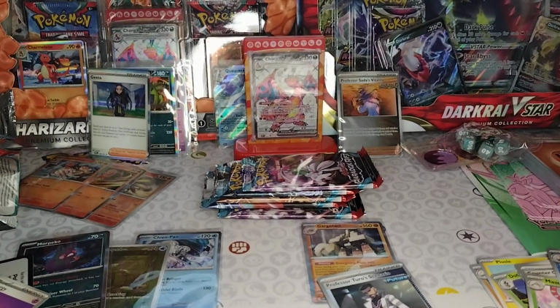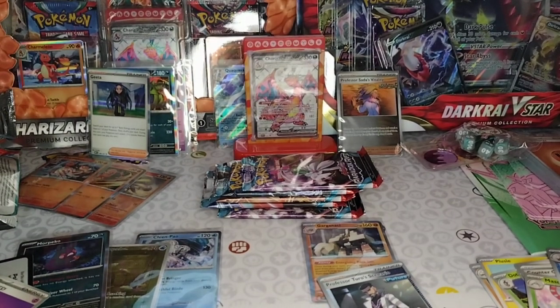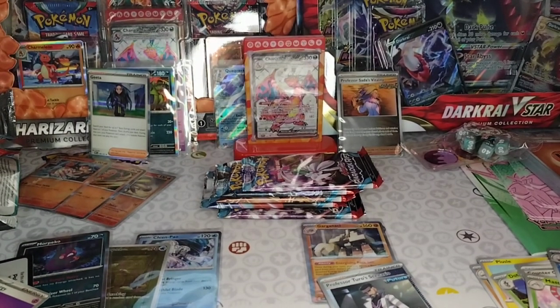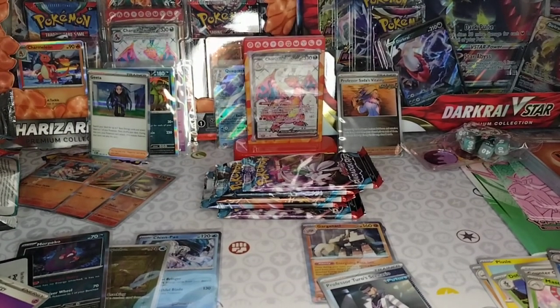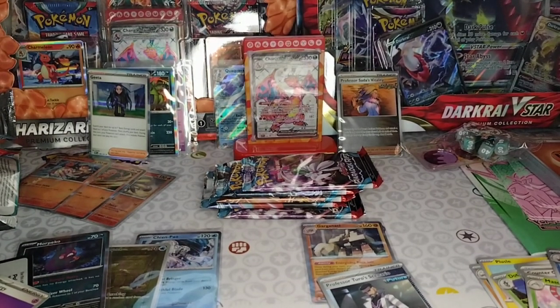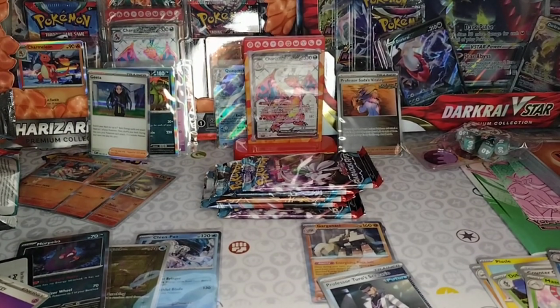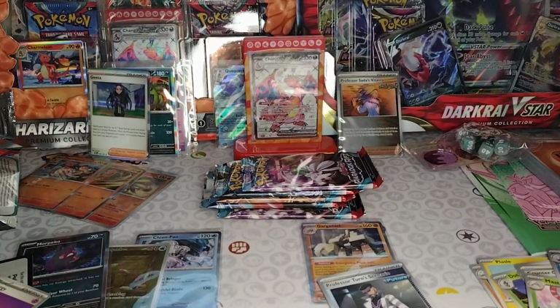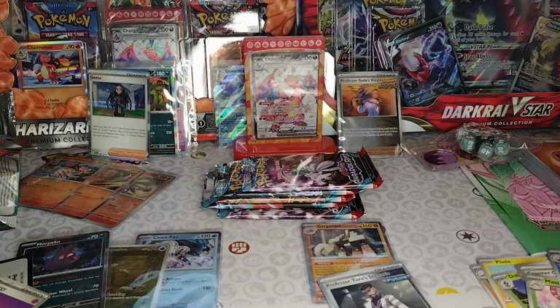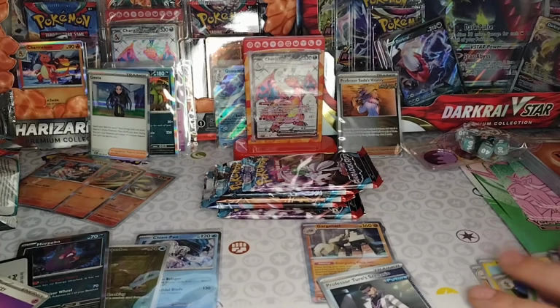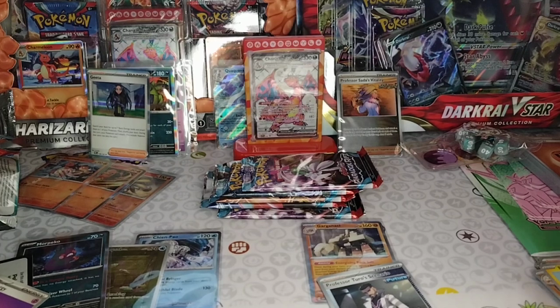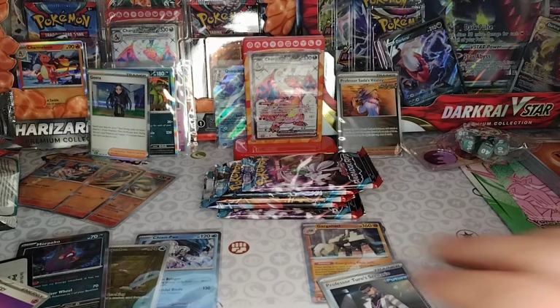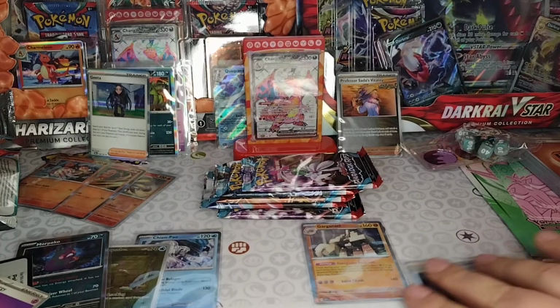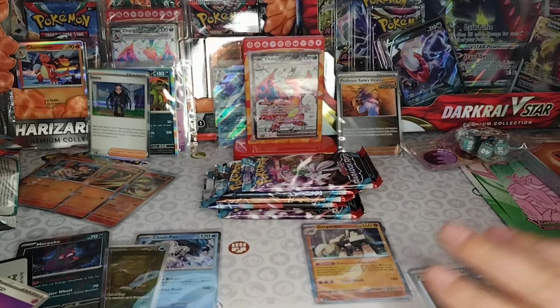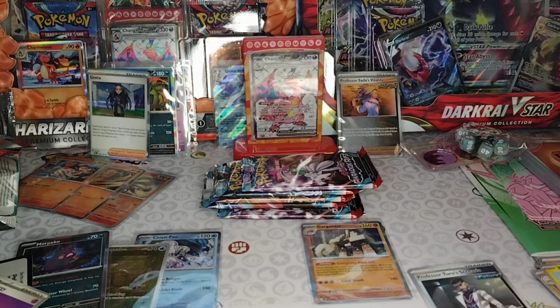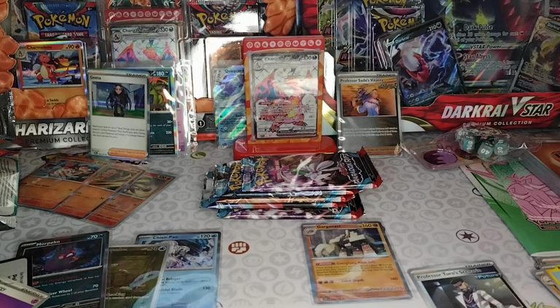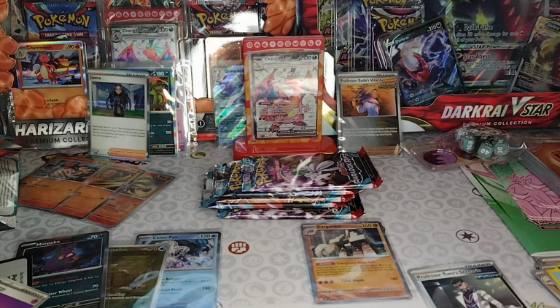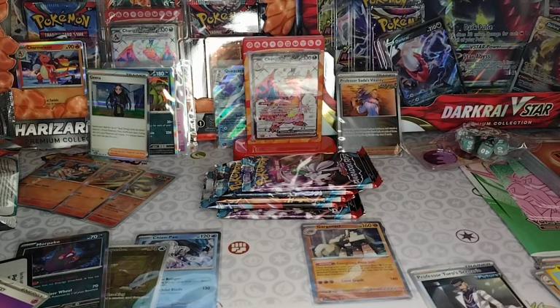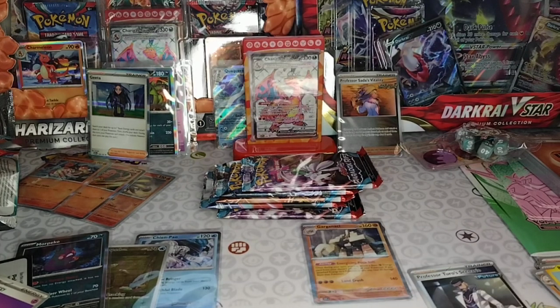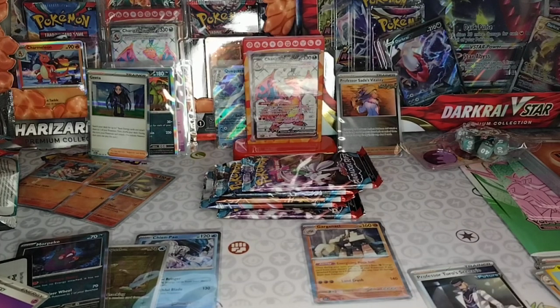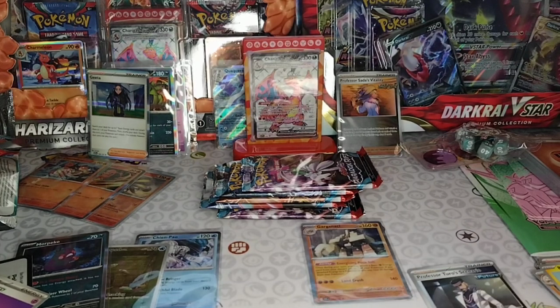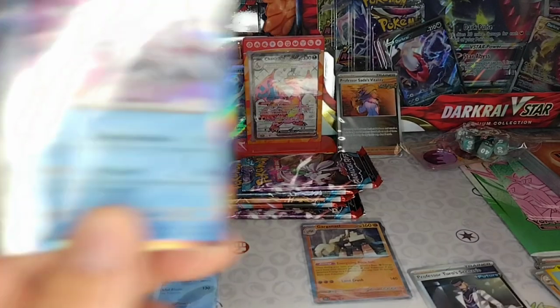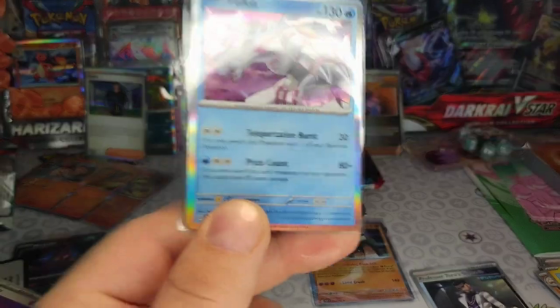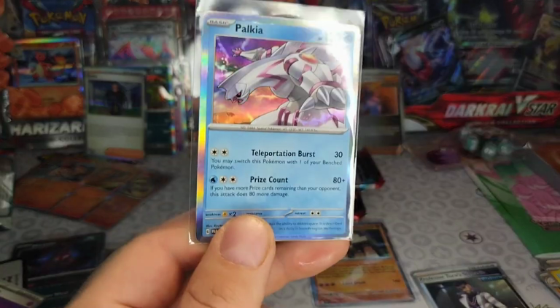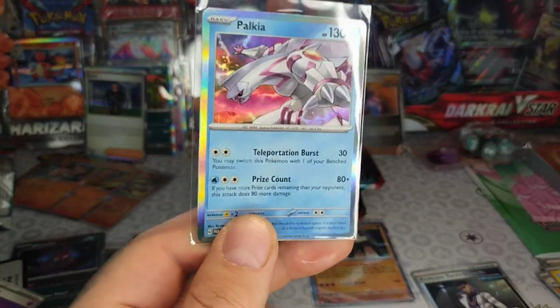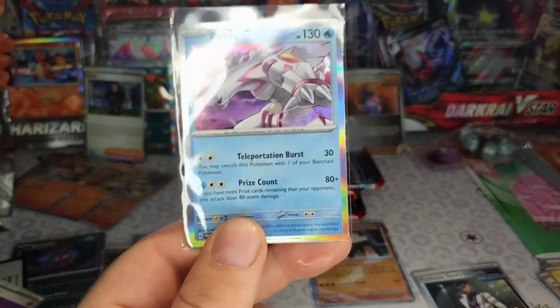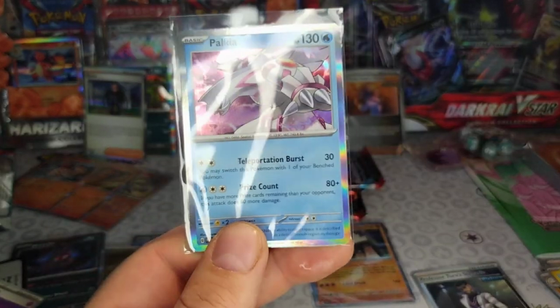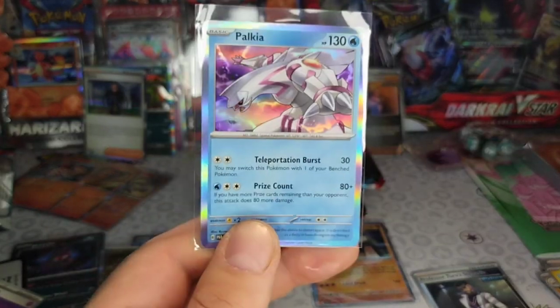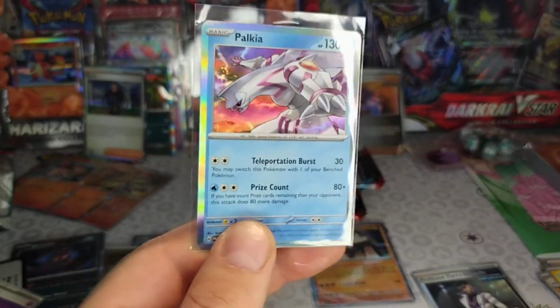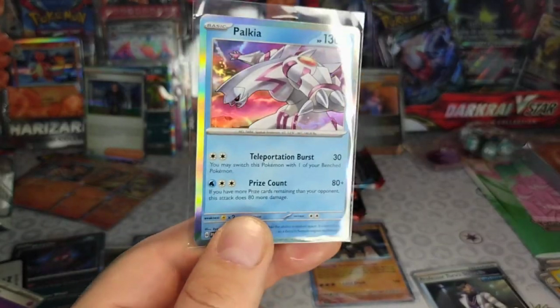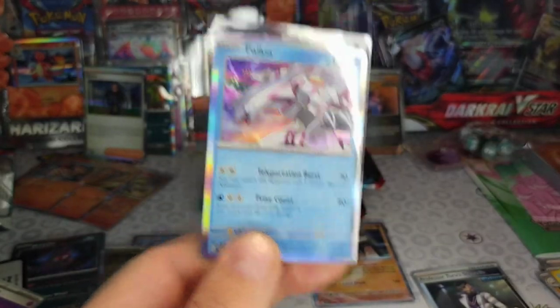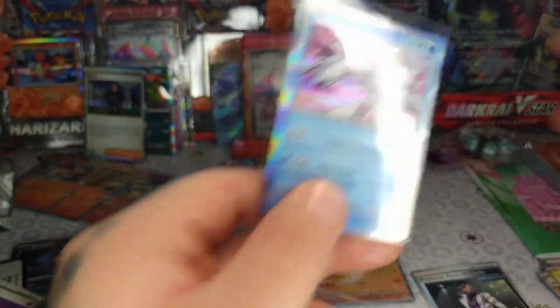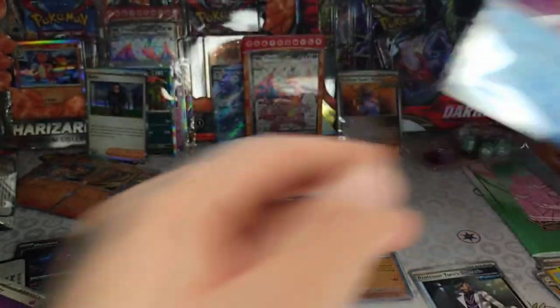Palkia — right in the trash? You can always forget, this is a Water type. Palkia water dragon. That's cool — I pulled one of him too.